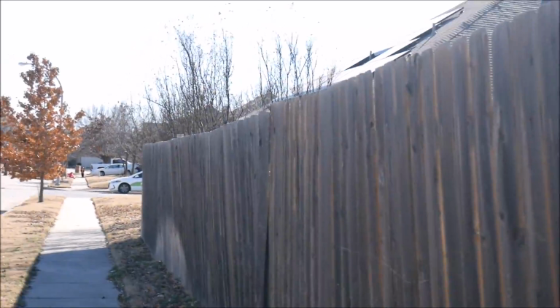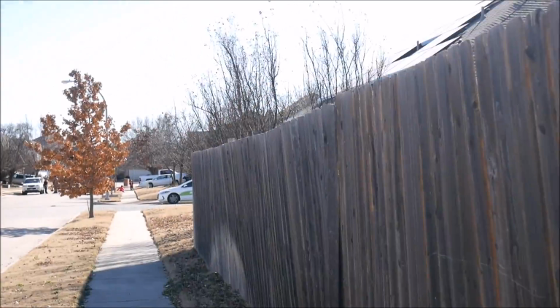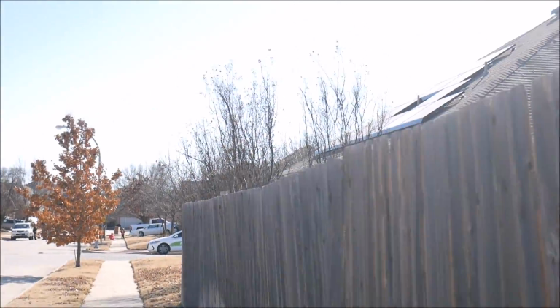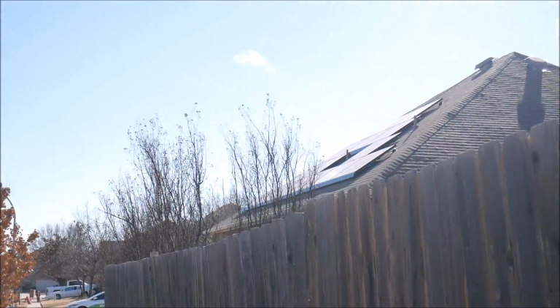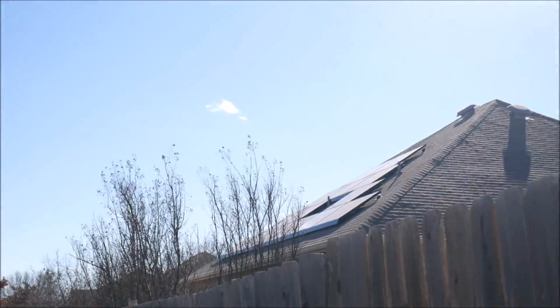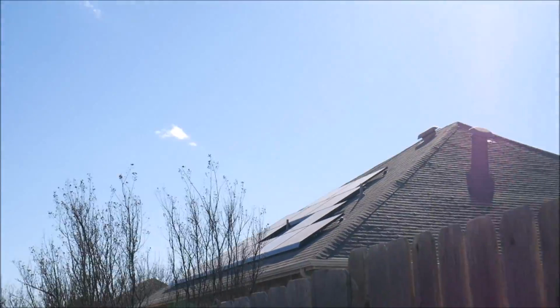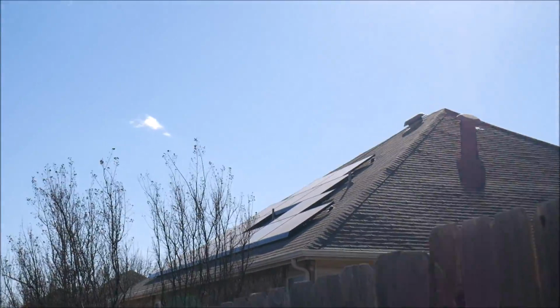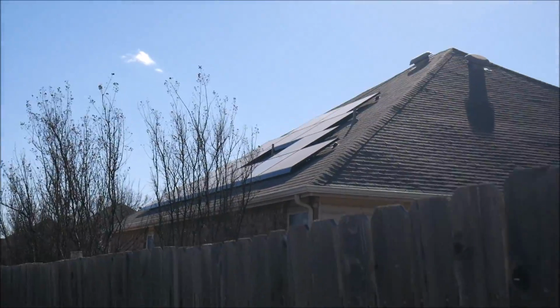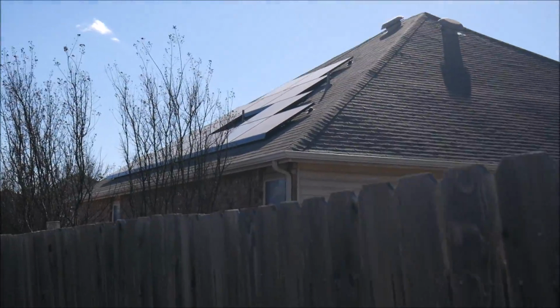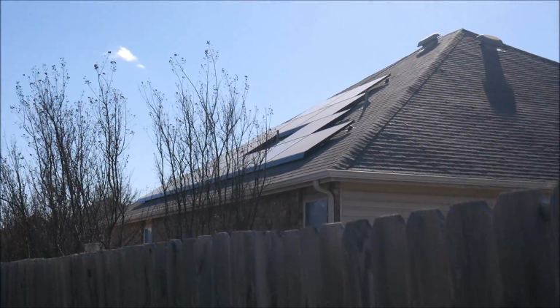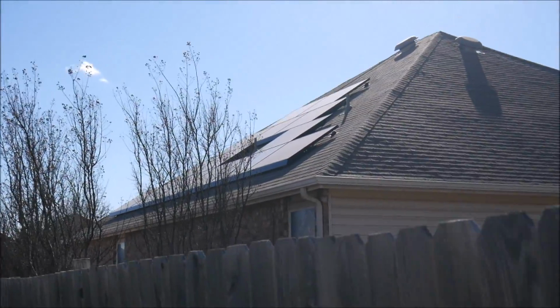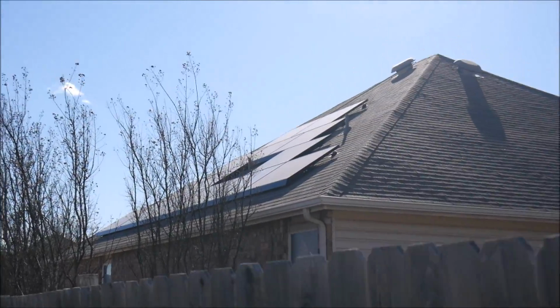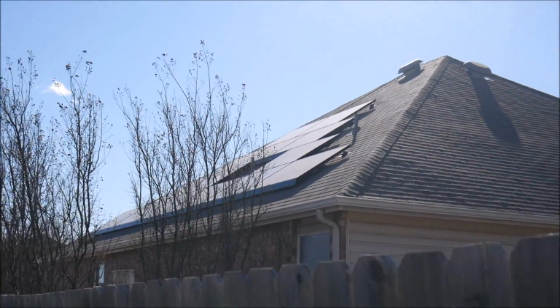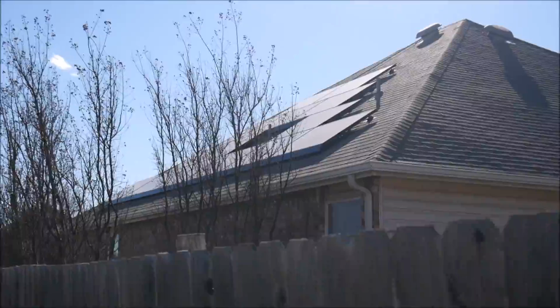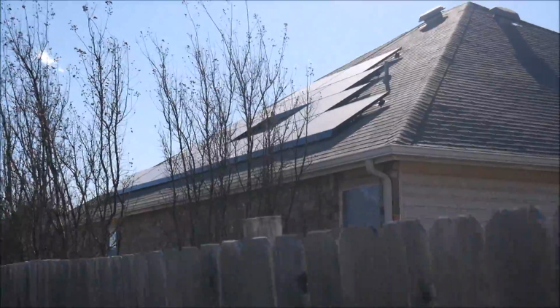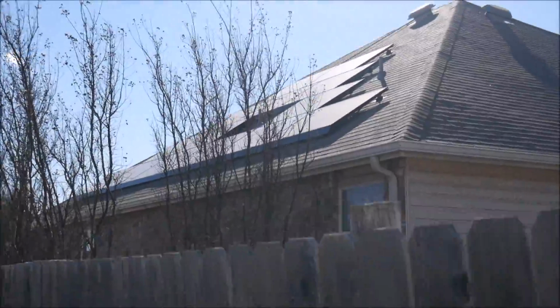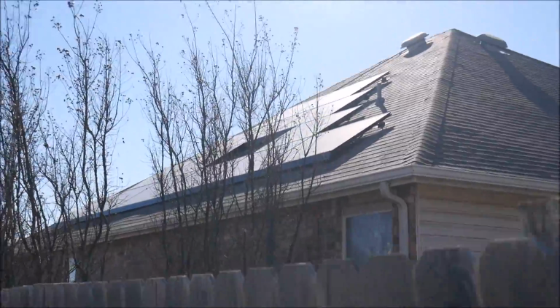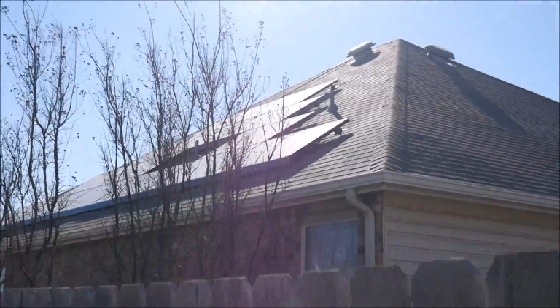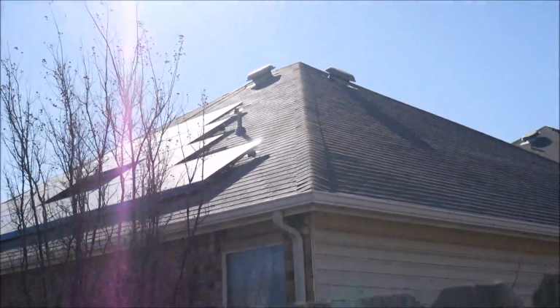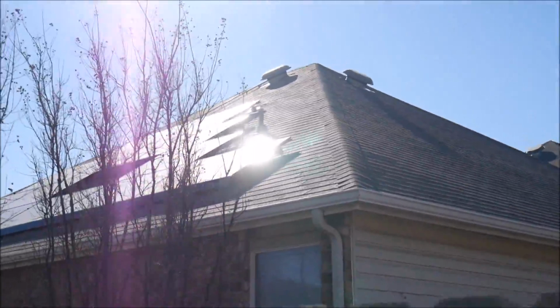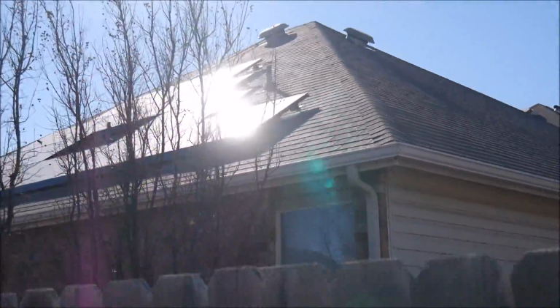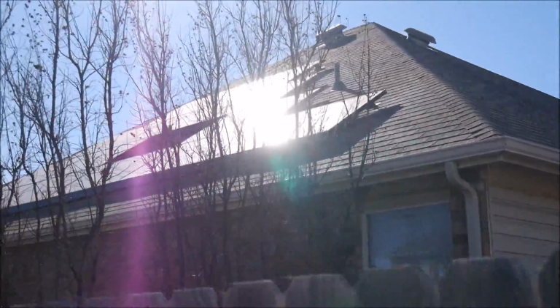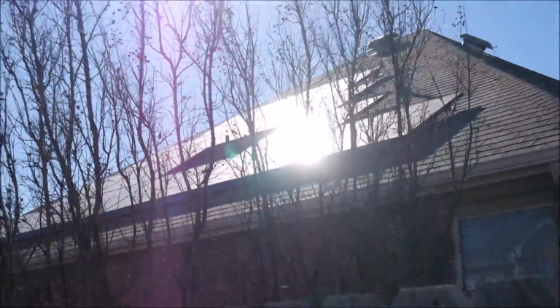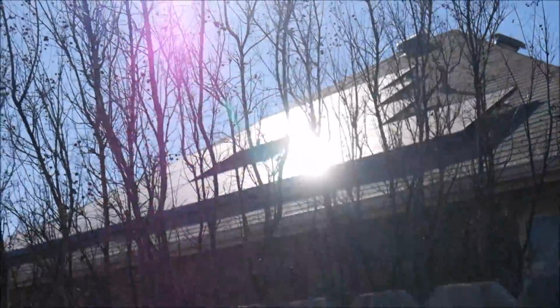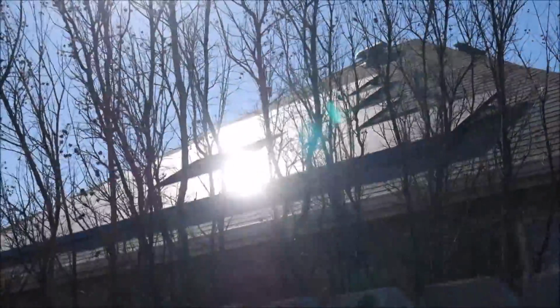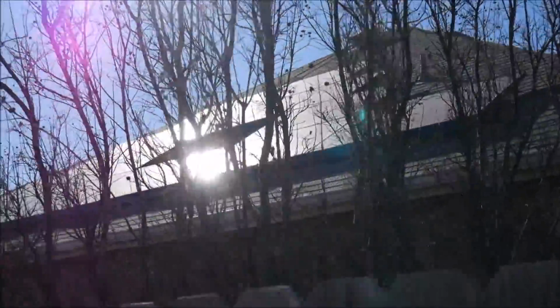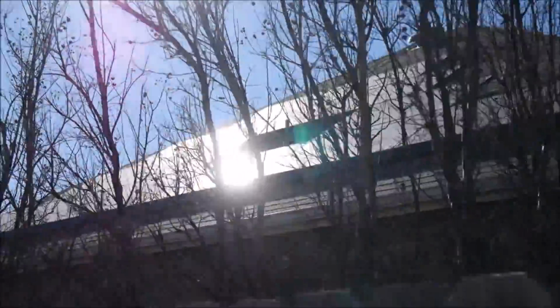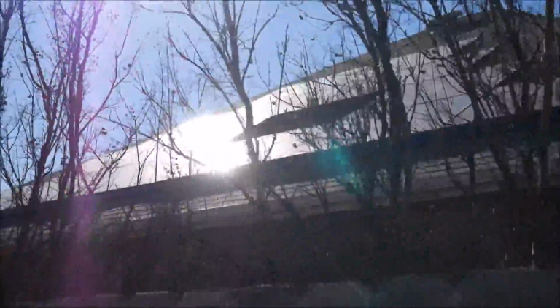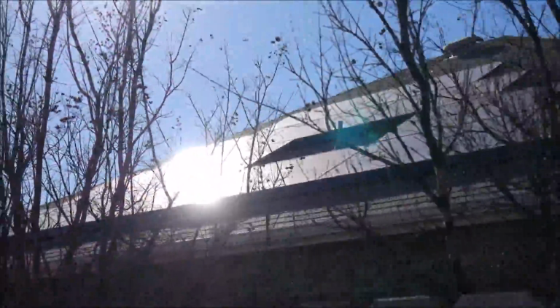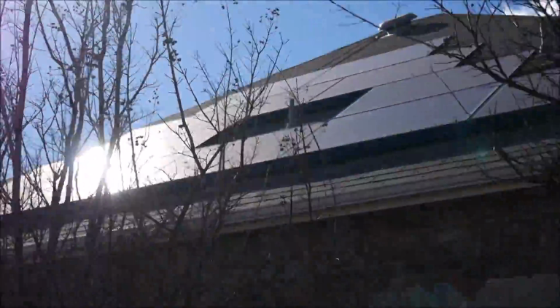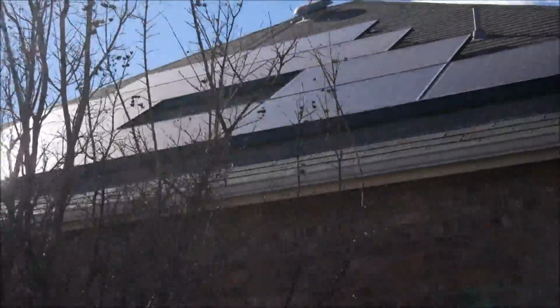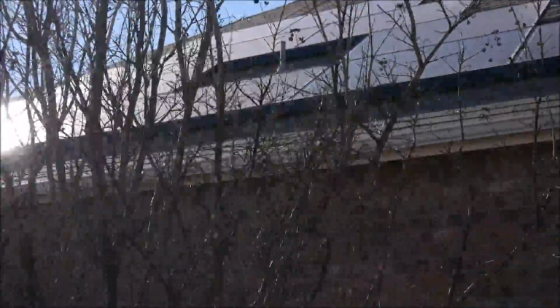What's up YouTube, this is LDS Reliance. I was out walking my dog and I noticed this solar installation in my neighborhood. I've seen it a few times before and it always looks like a very nice system. I got a chance to get up close and personal and look at it.